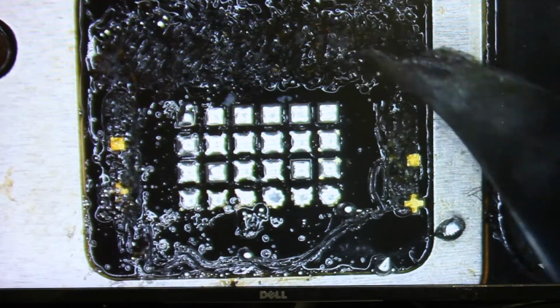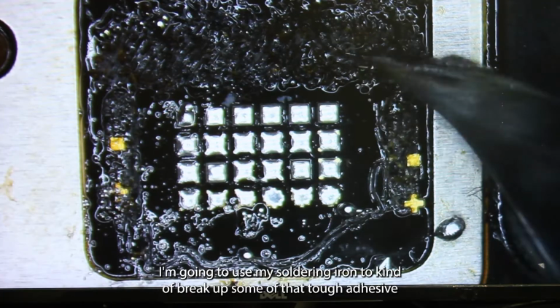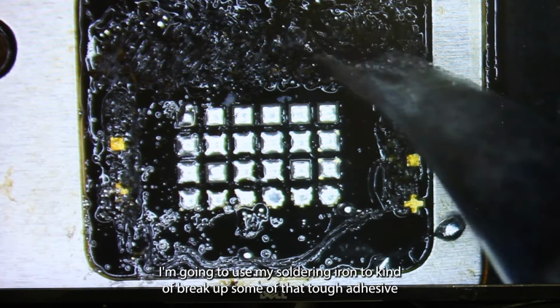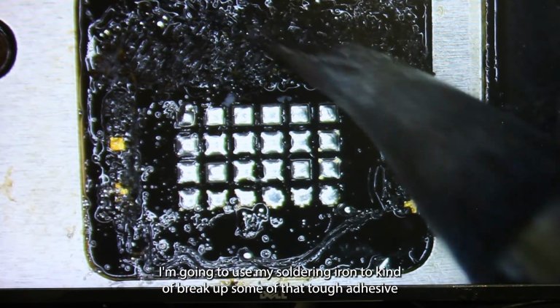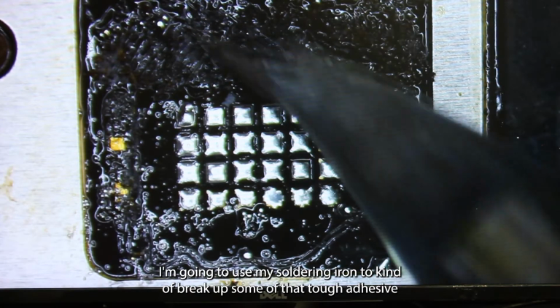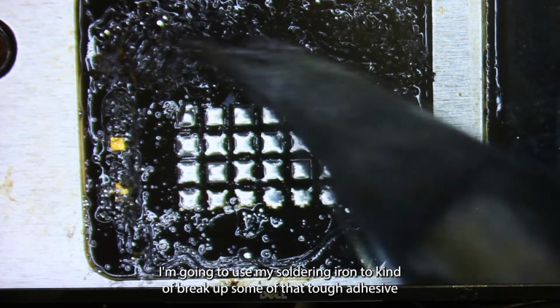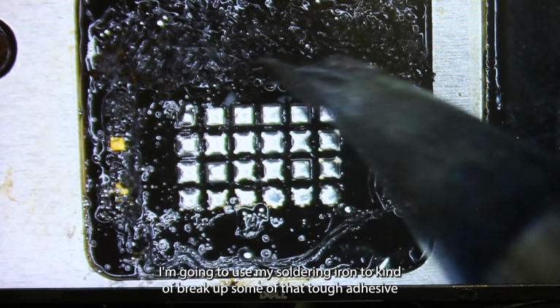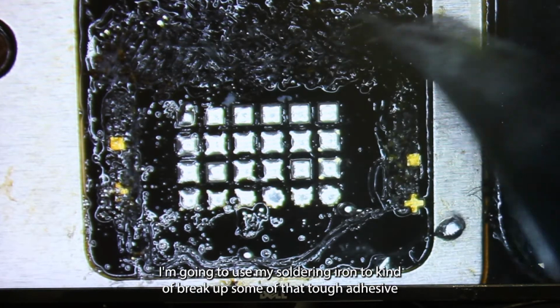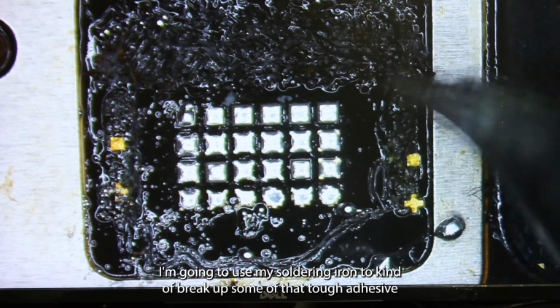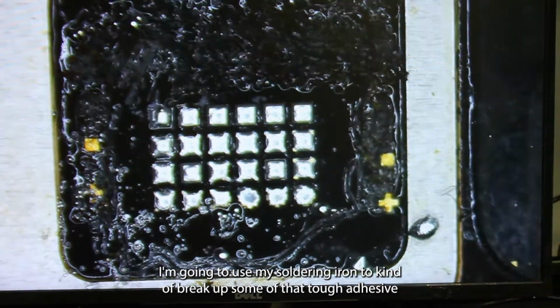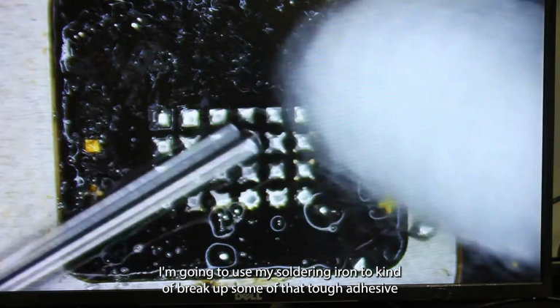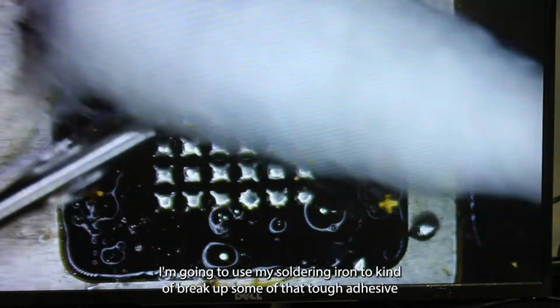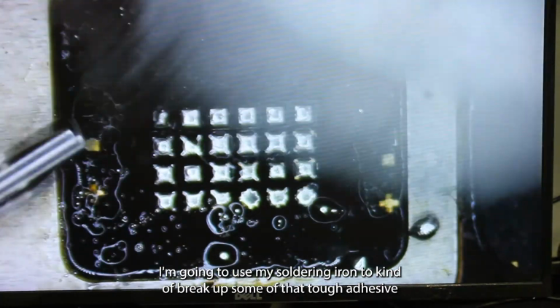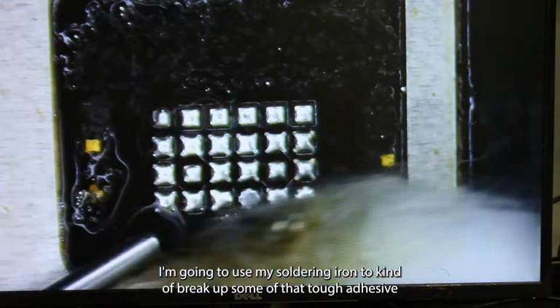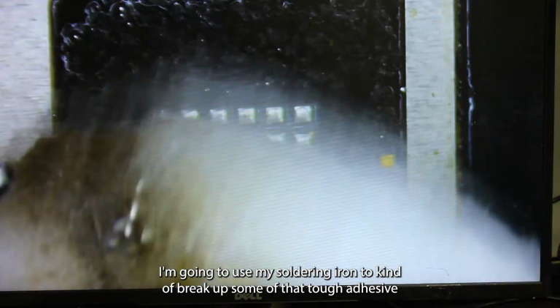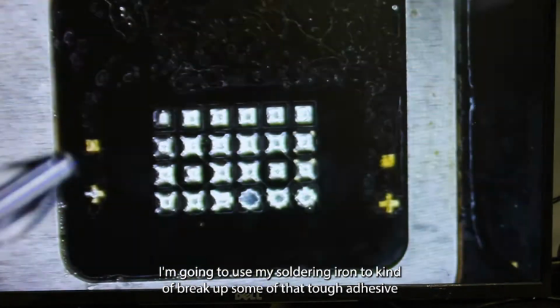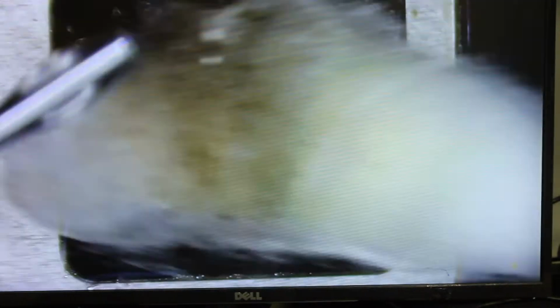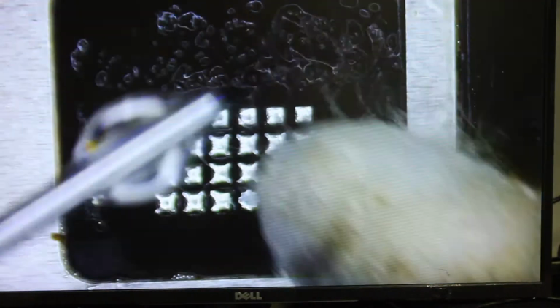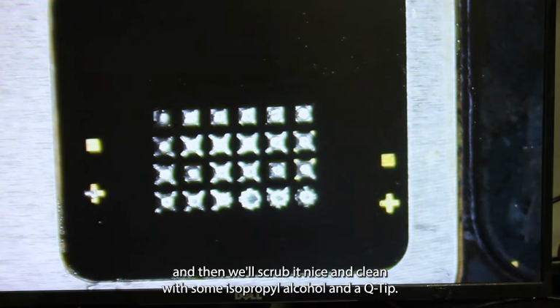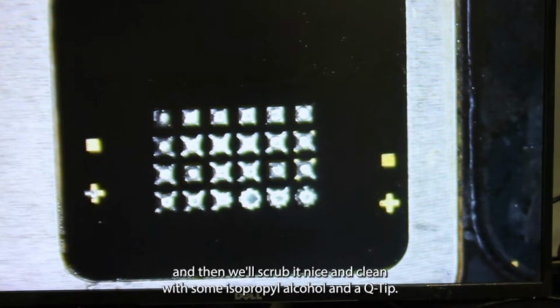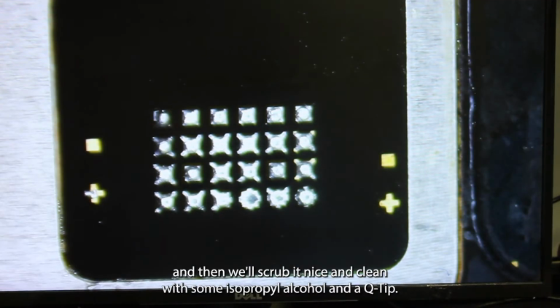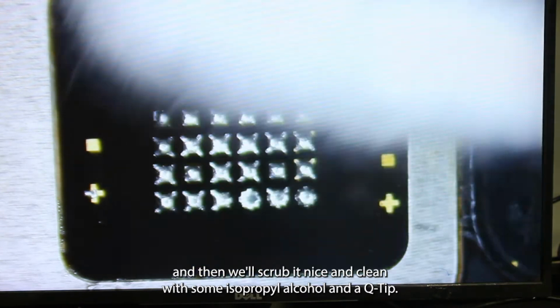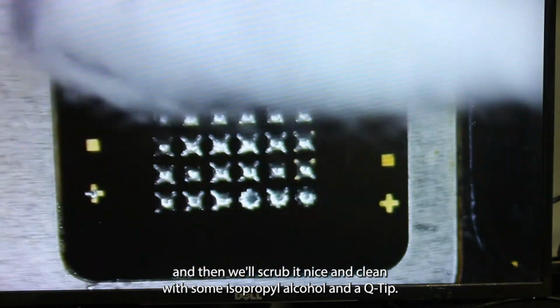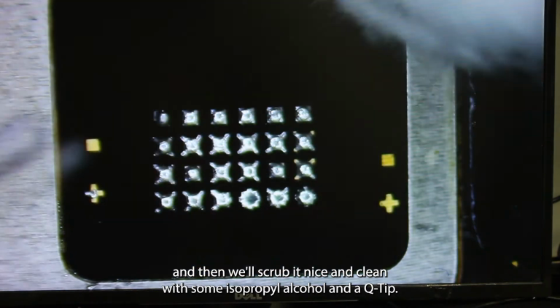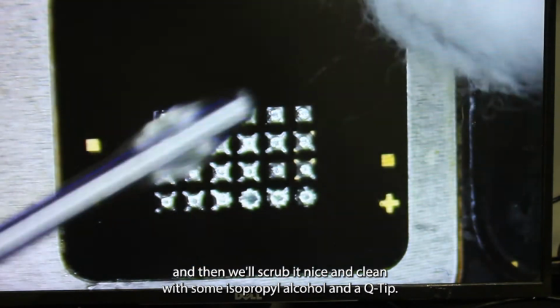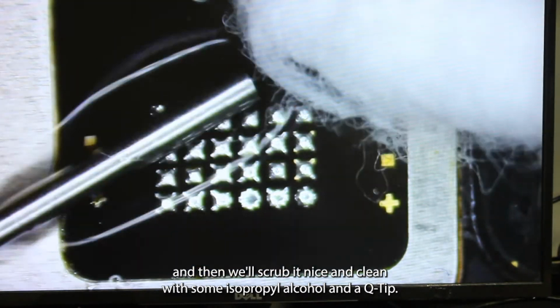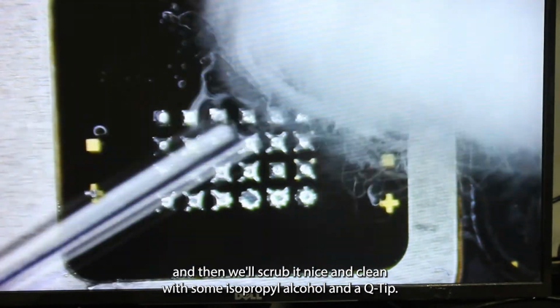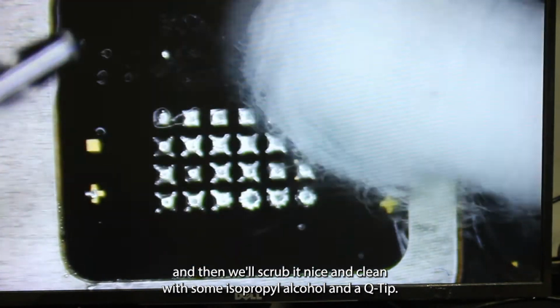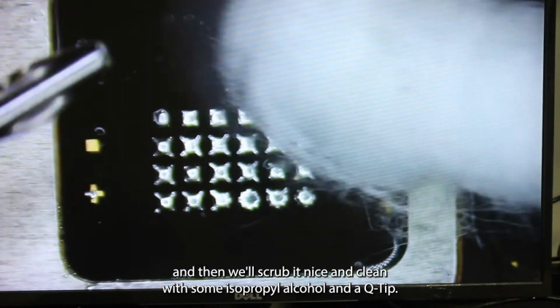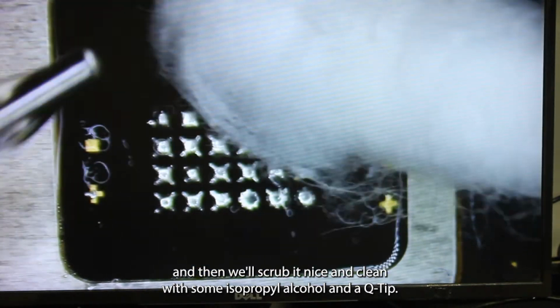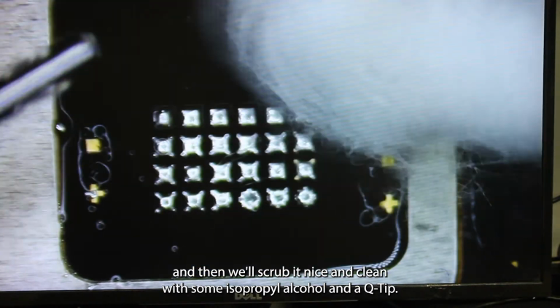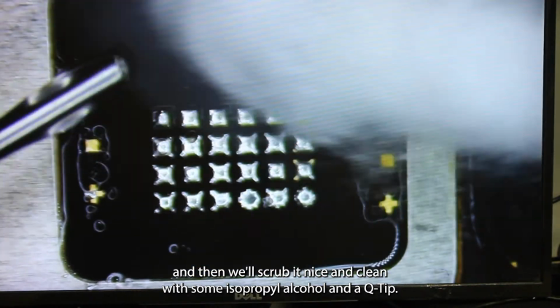I'm going to use my soldering iron to kind of break up some of that tough adhesive, and then we'll scrub it nice and clean with some isopropyl alcohol and a Q-tip.